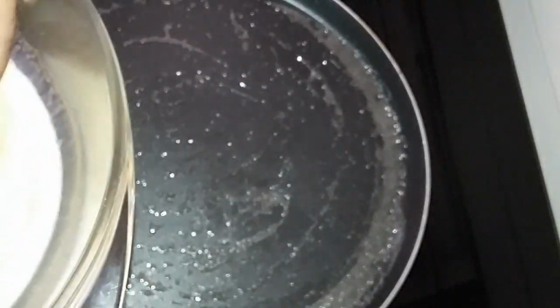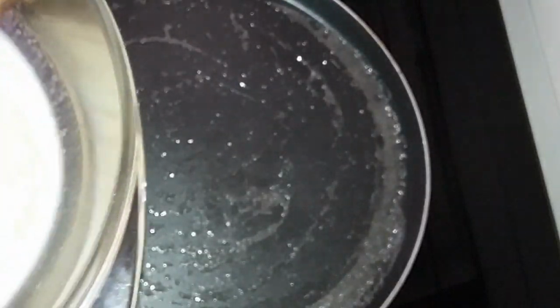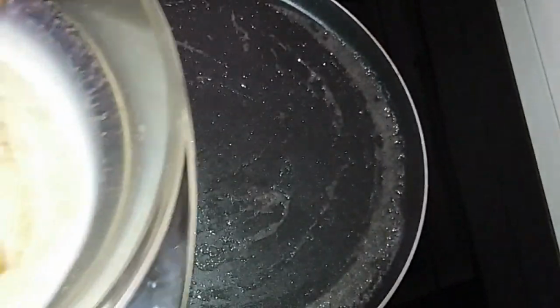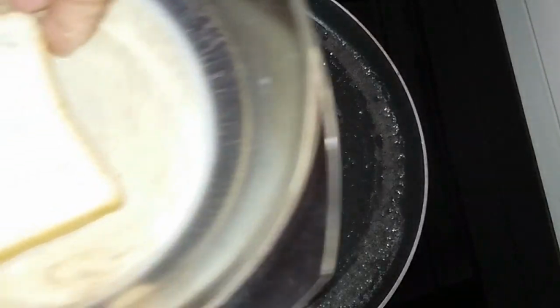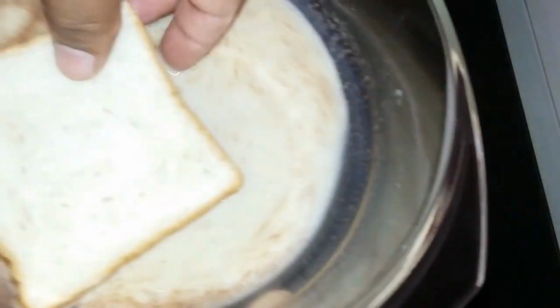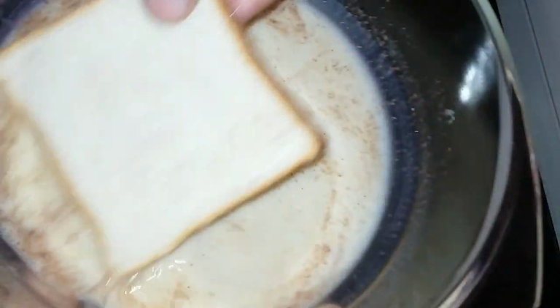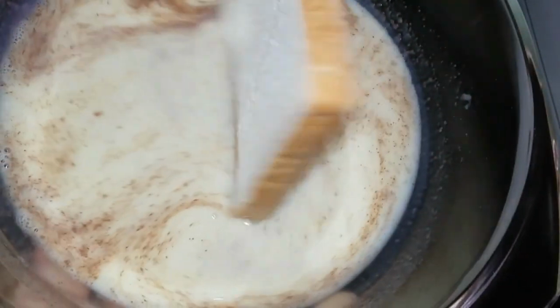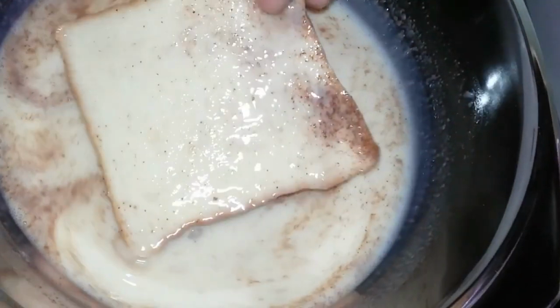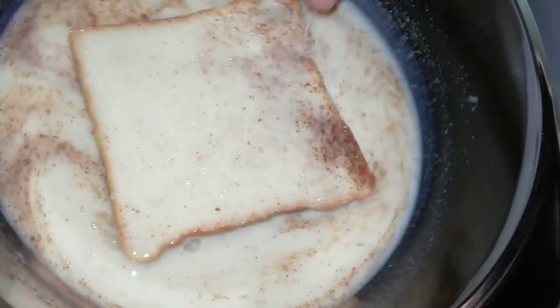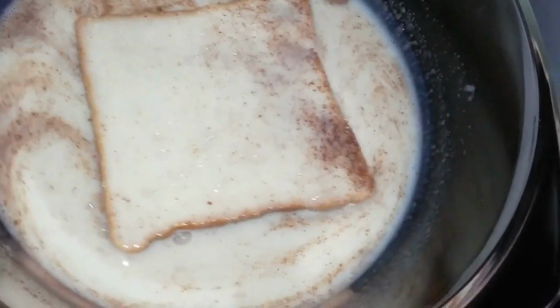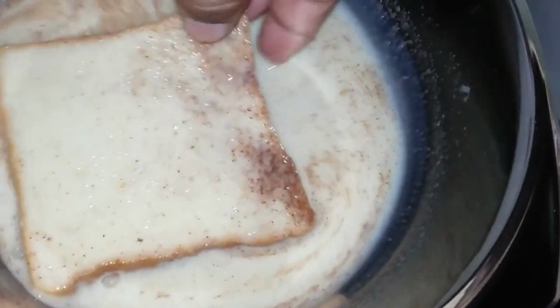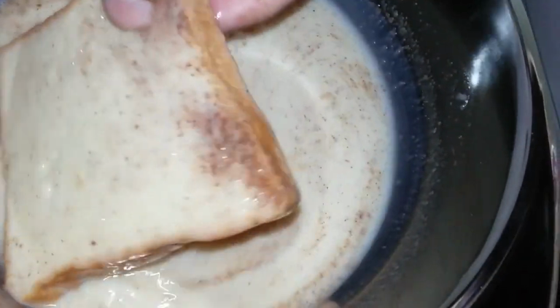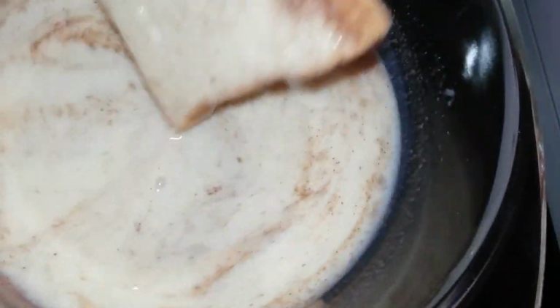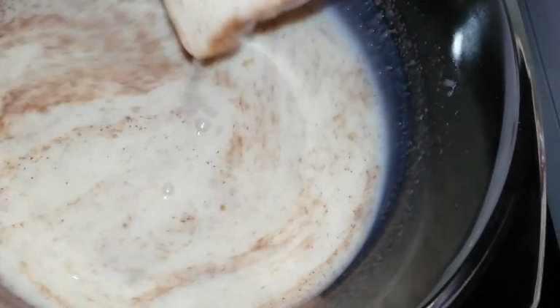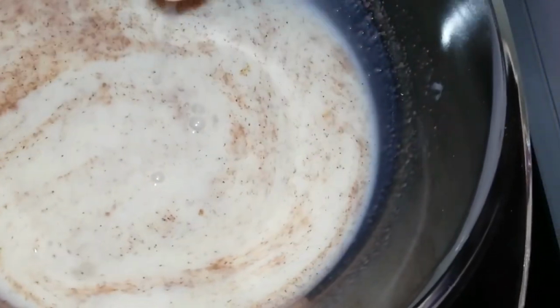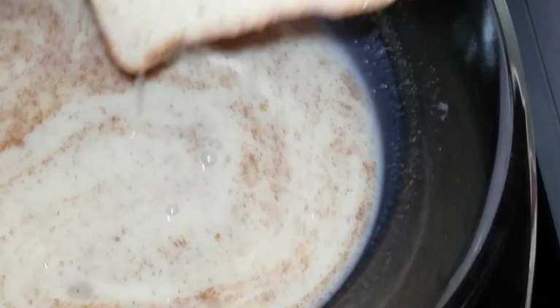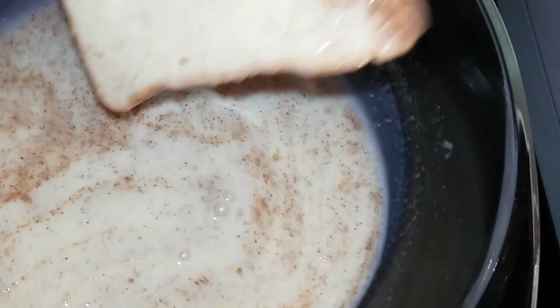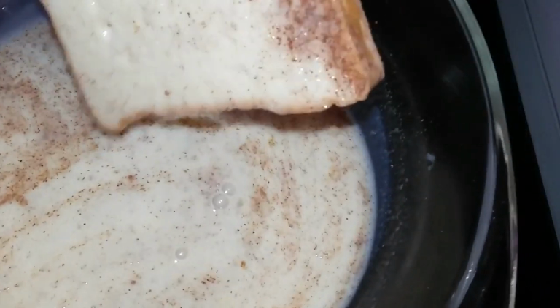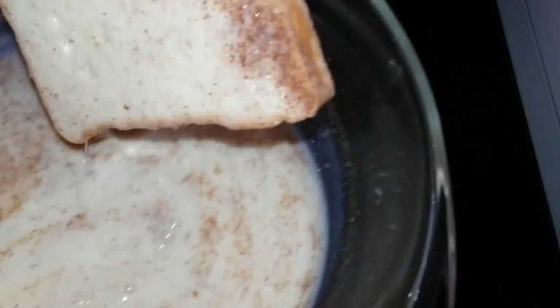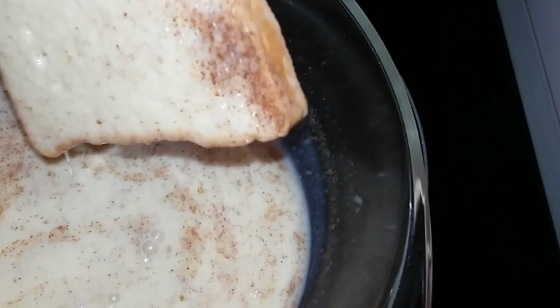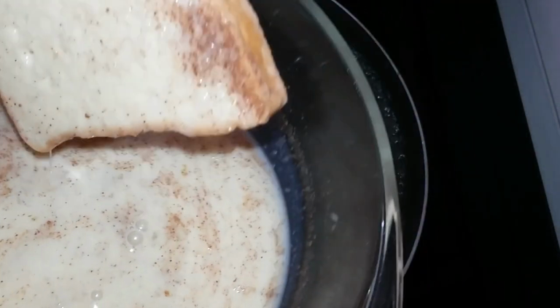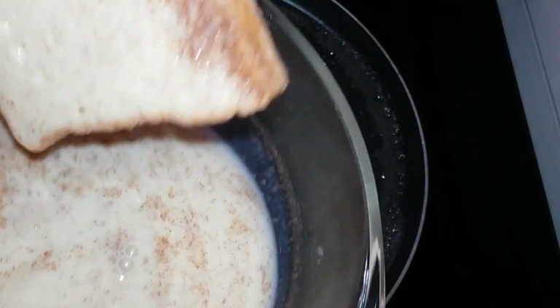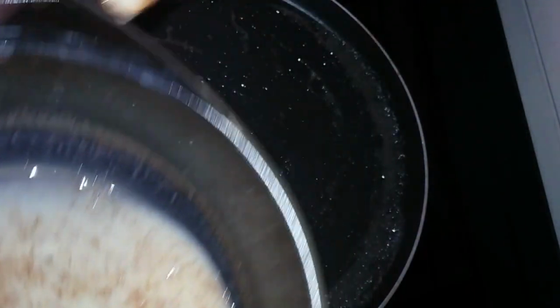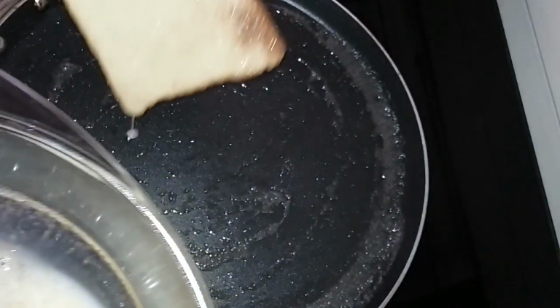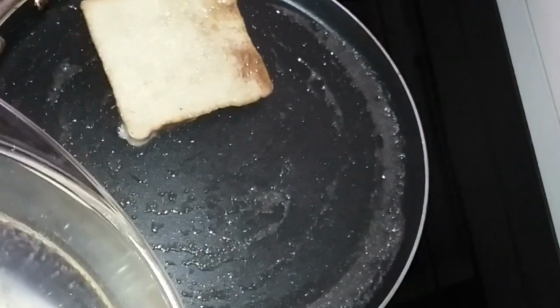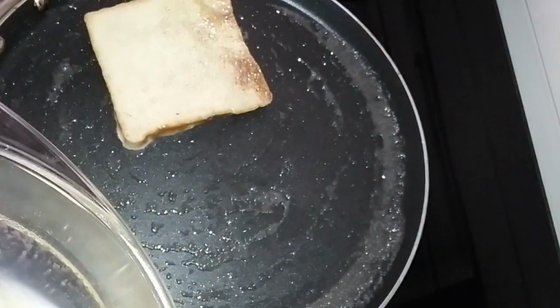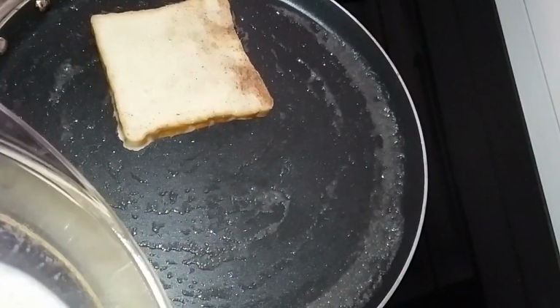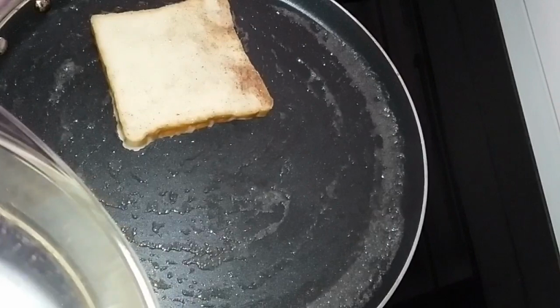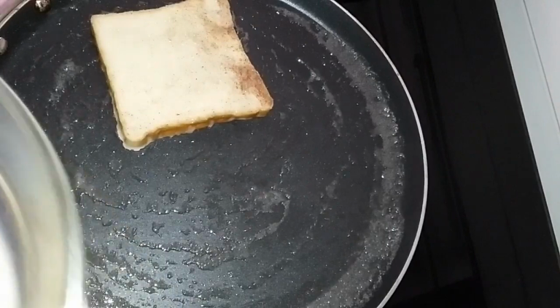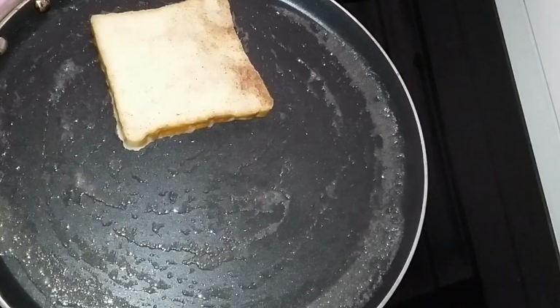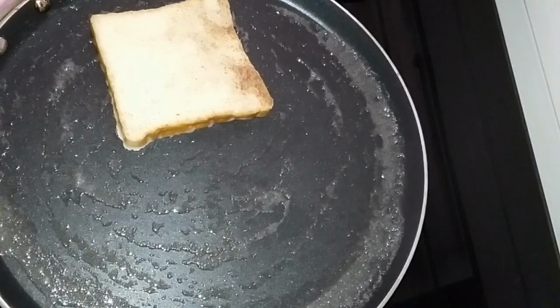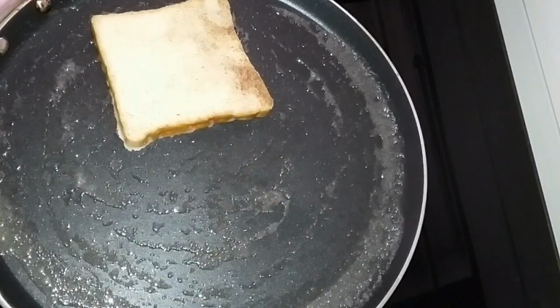Let's mix the bread and toast the pieces of bread. When the bread is cooked, toast it.